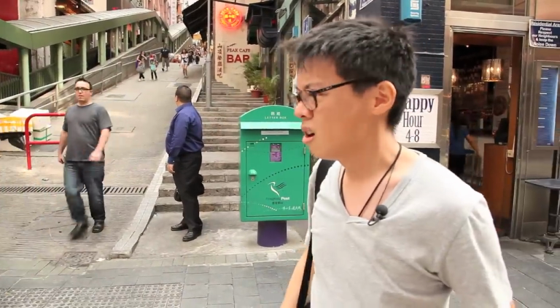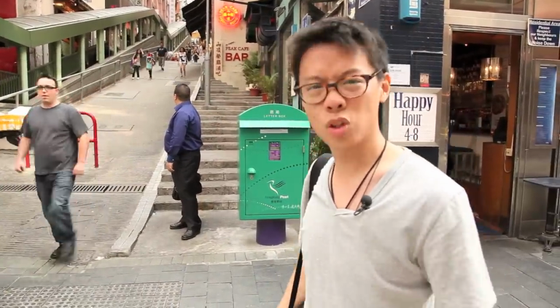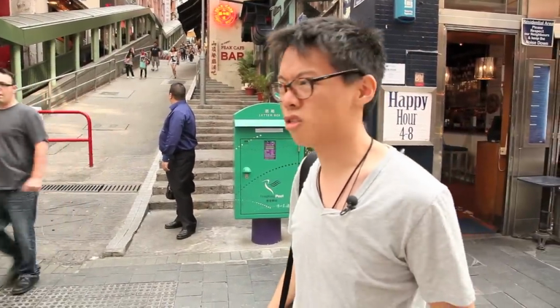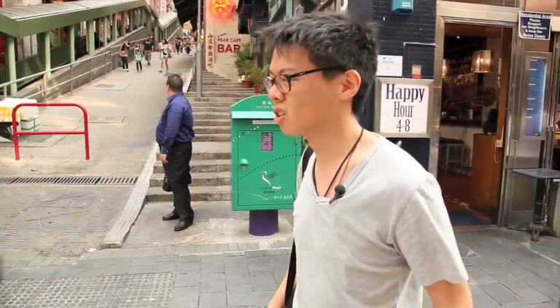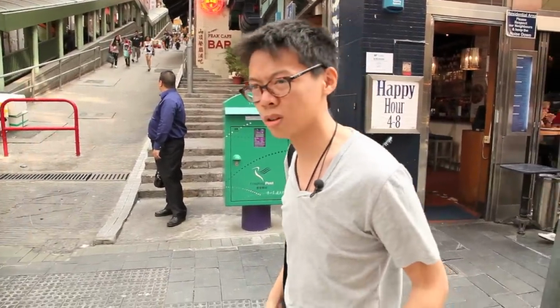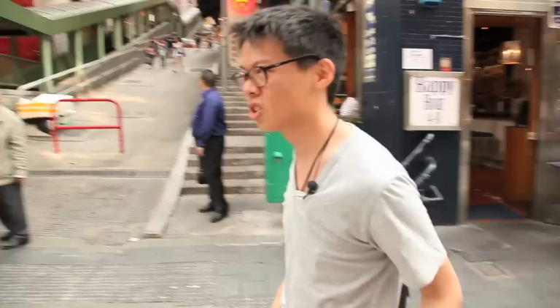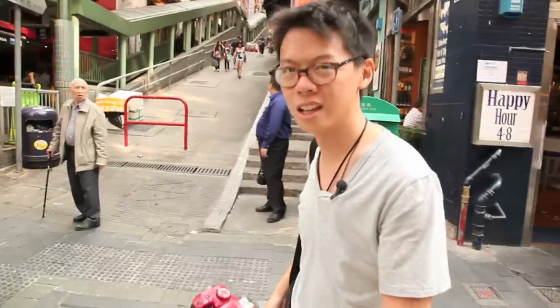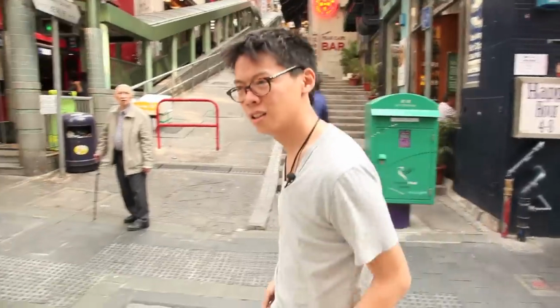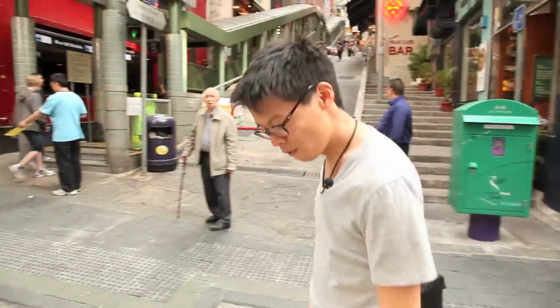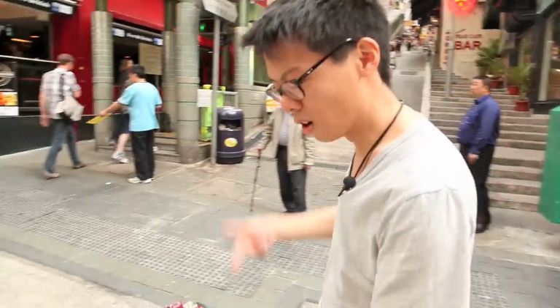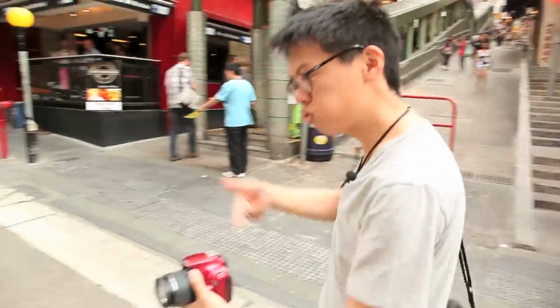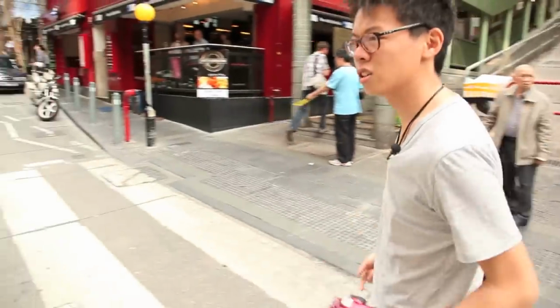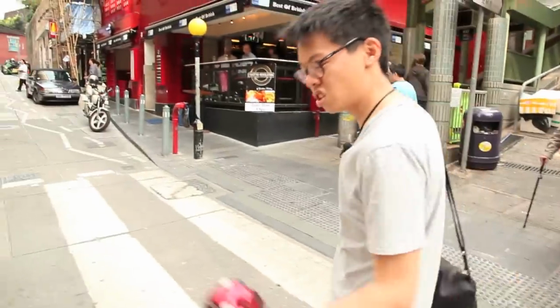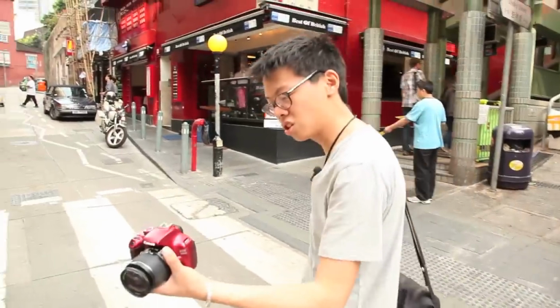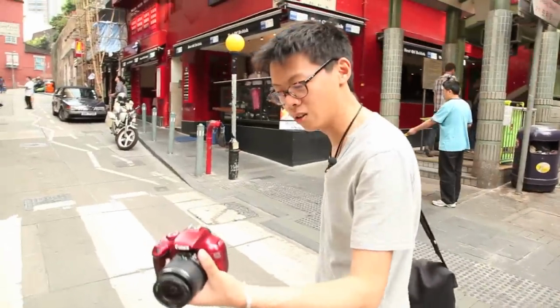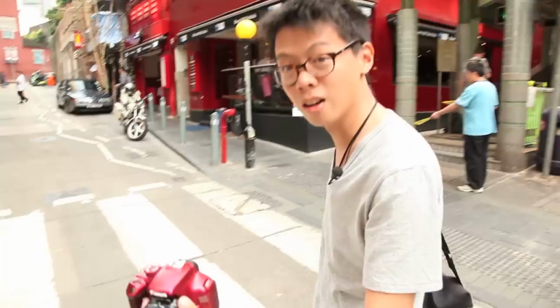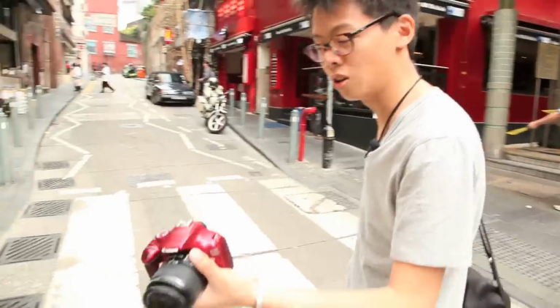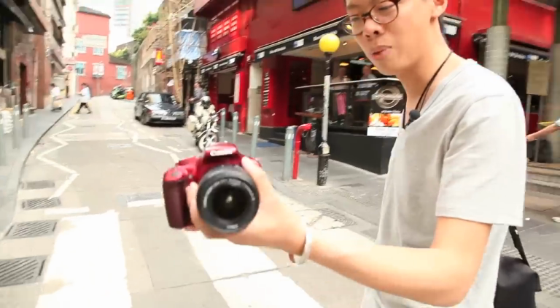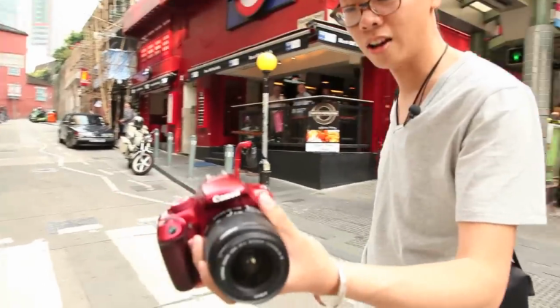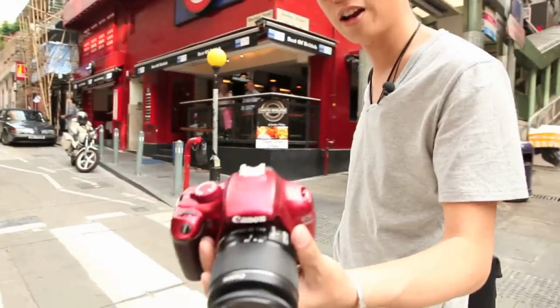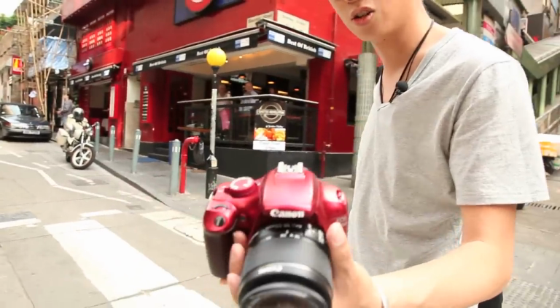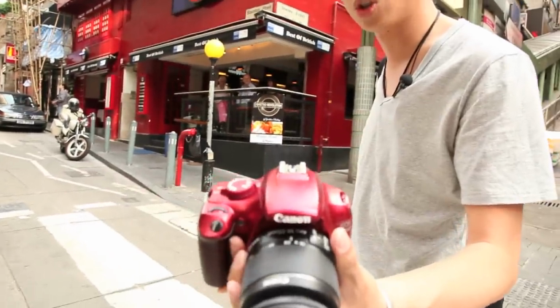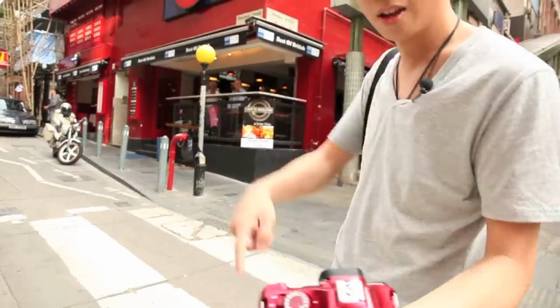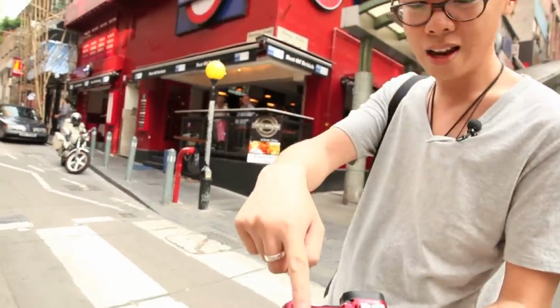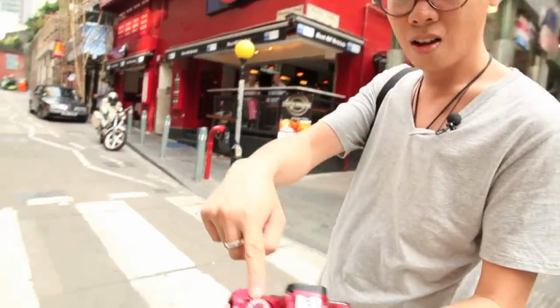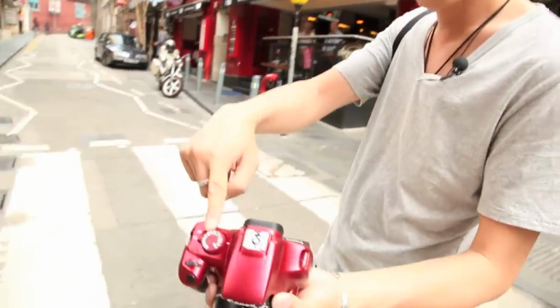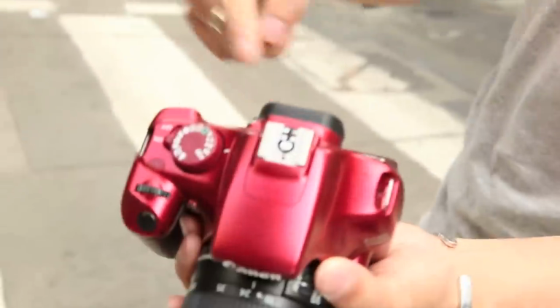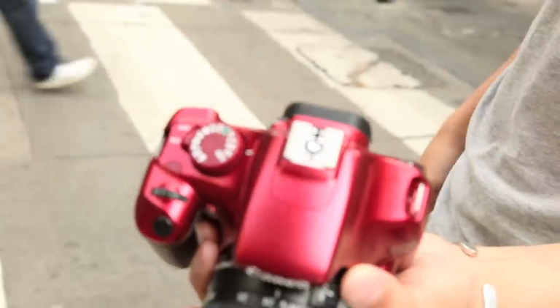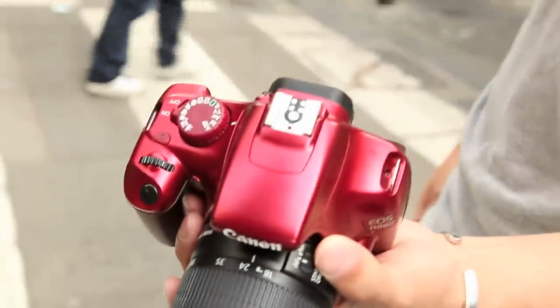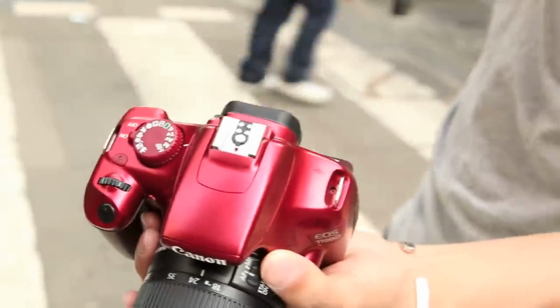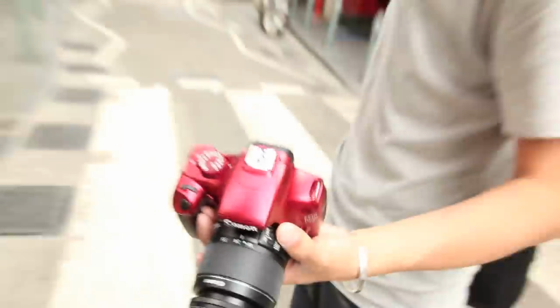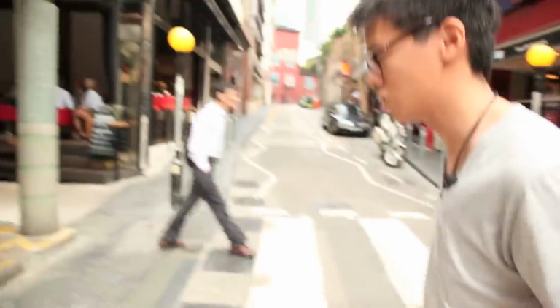Of course I can criticise the camera. For a start, it's red. It's disgusting. Look at that - it looks like I painted that. In fact, I could do a better job. And that looks like a bottle cap. Come on, Canon. What are you doing?